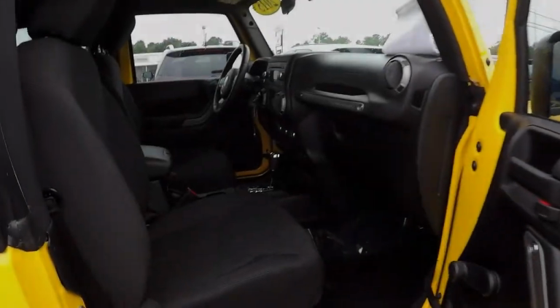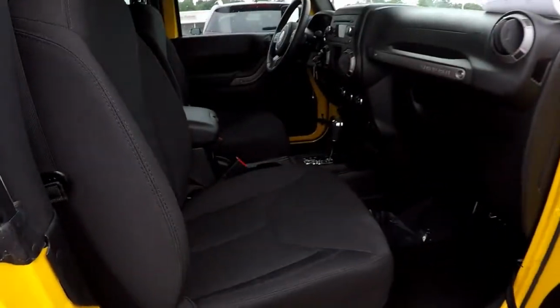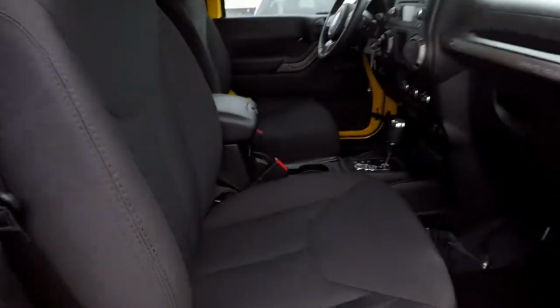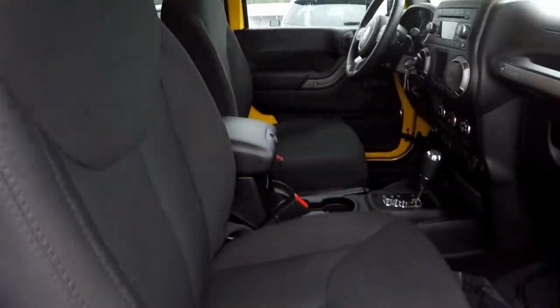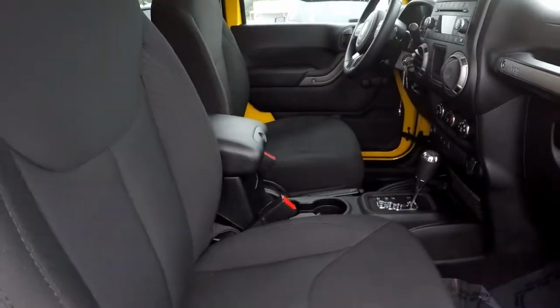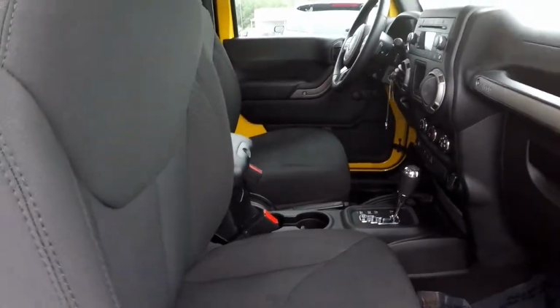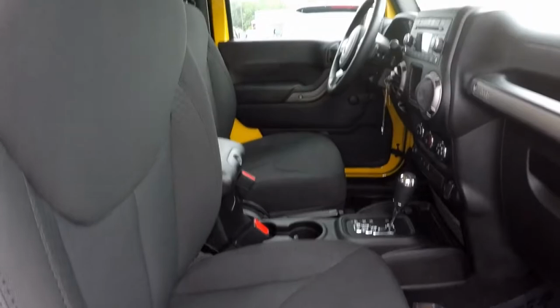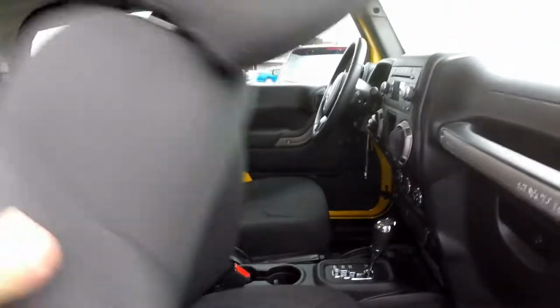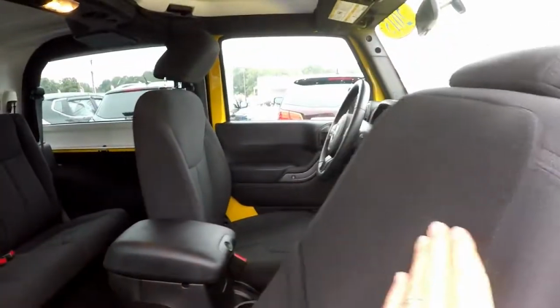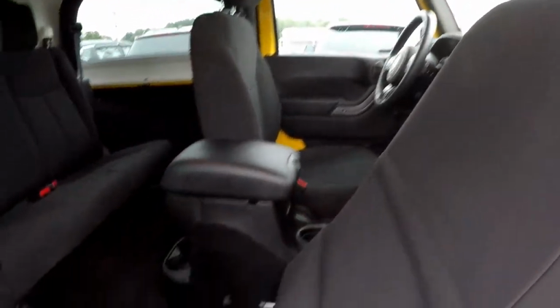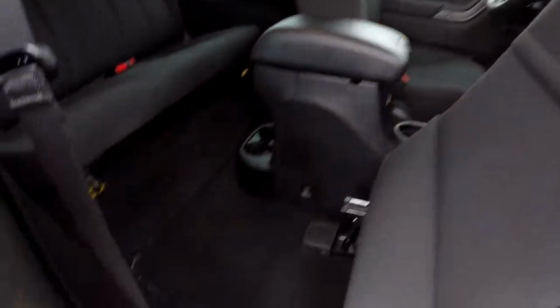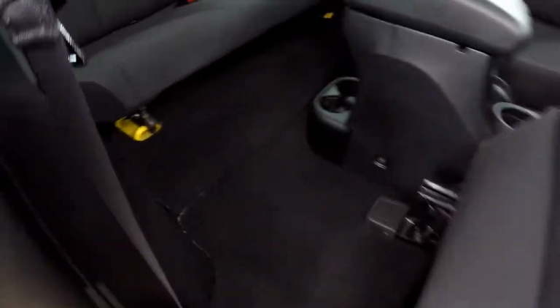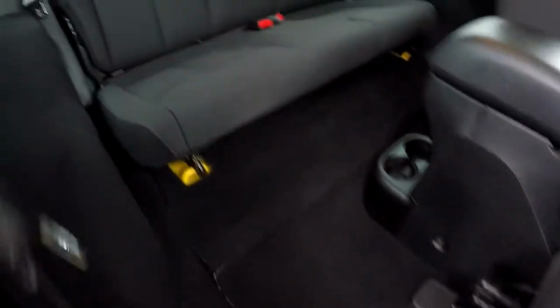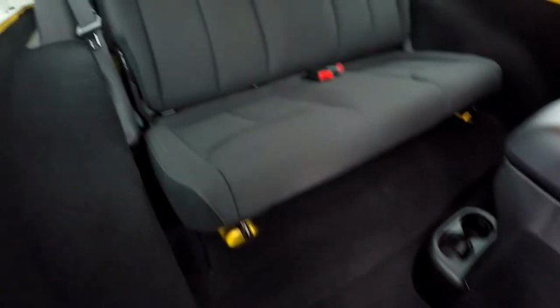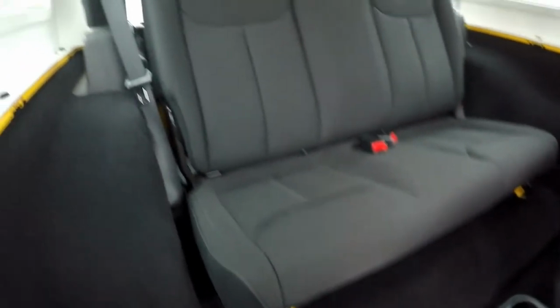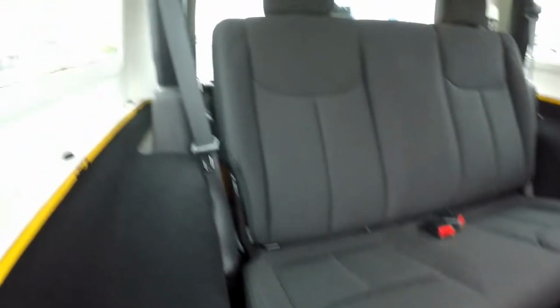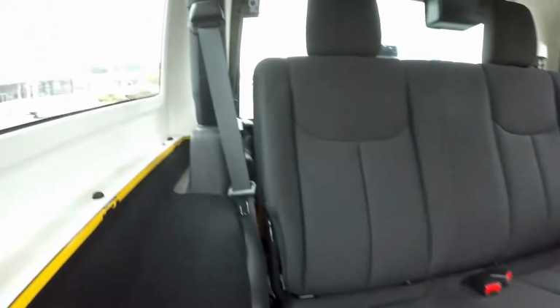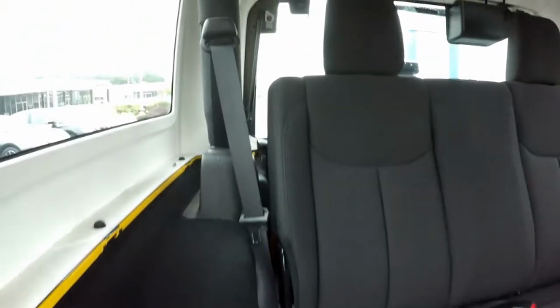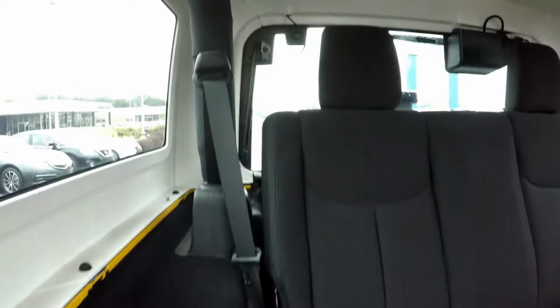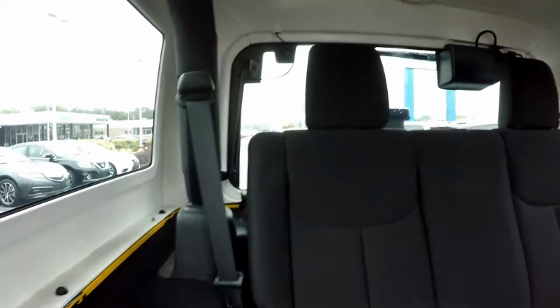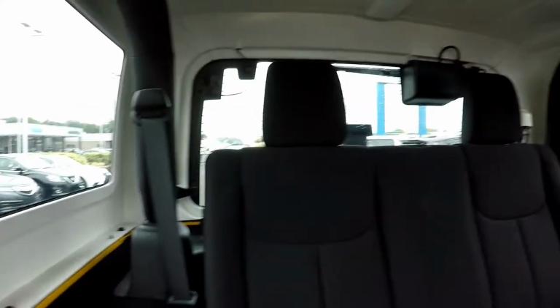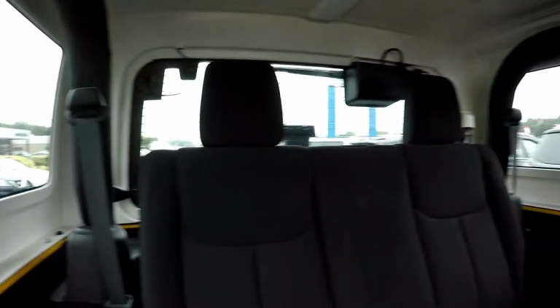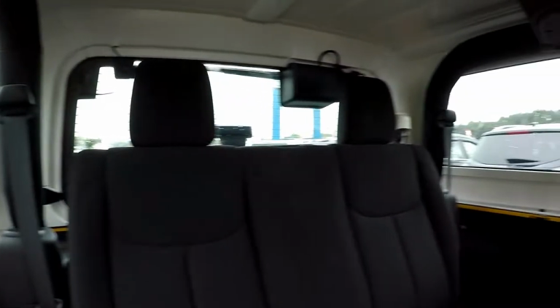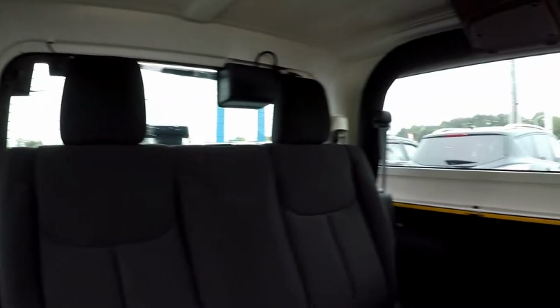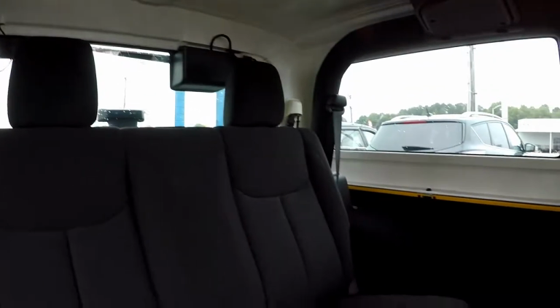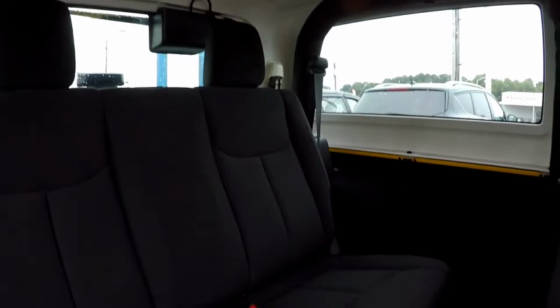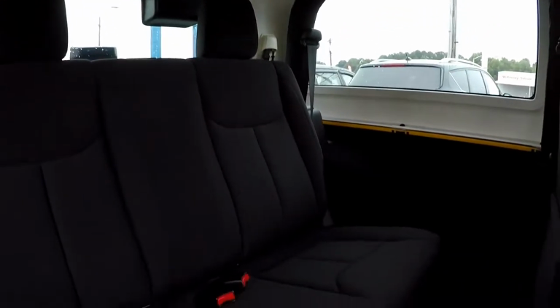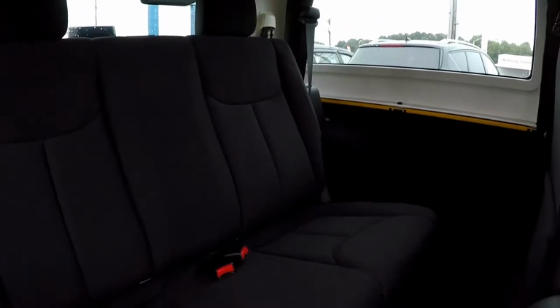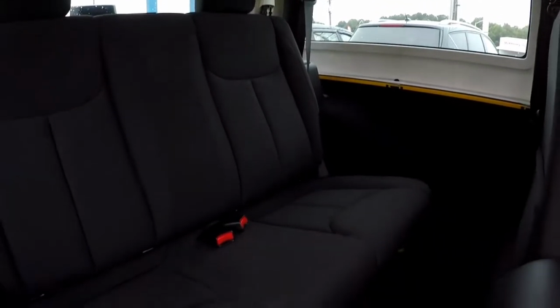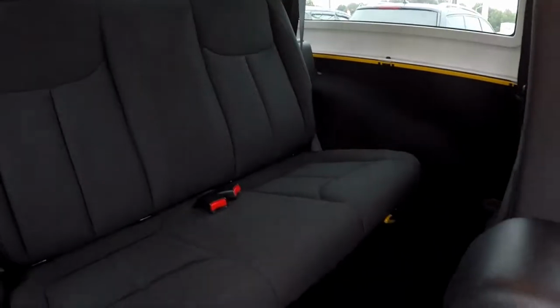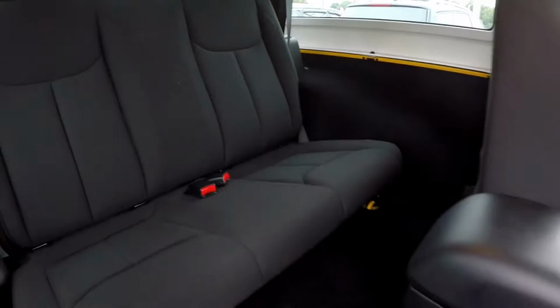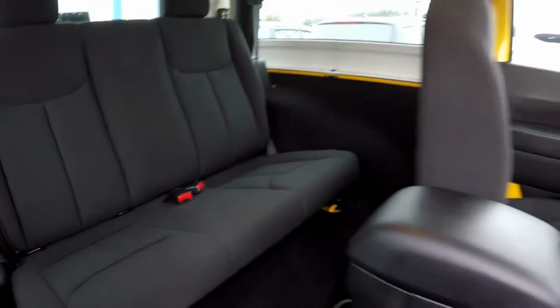Coming in from the passenger side. Going ahead and moving that seat out of the way, revealing access to your back seat. Back seat looks like it's in perfect shape — no signs of any damage back there at all.